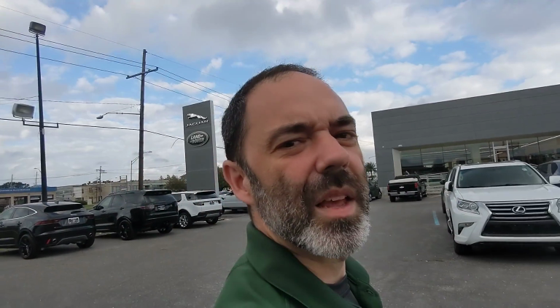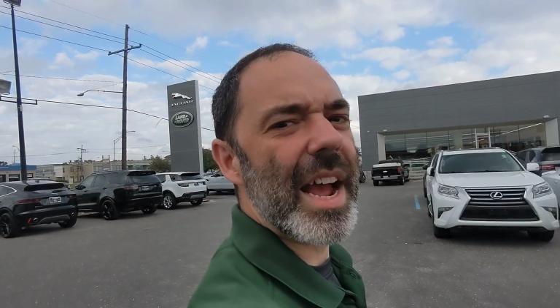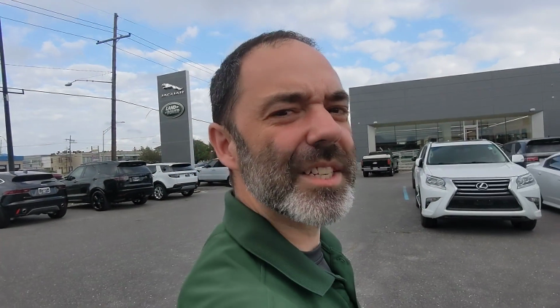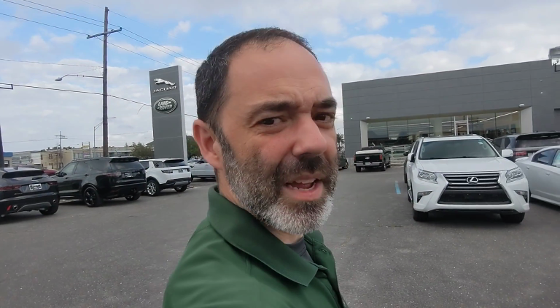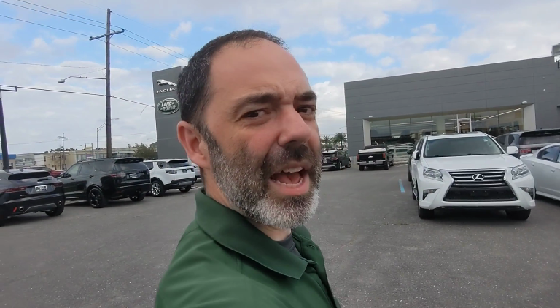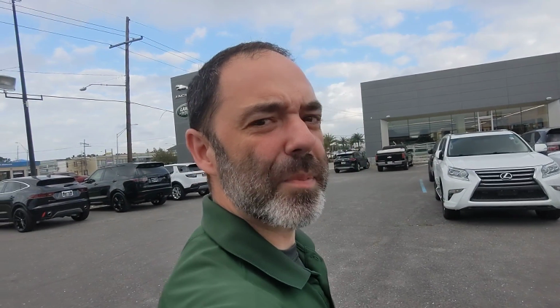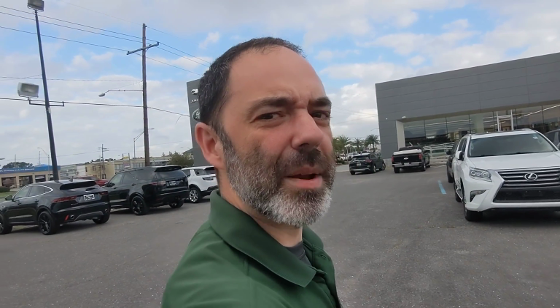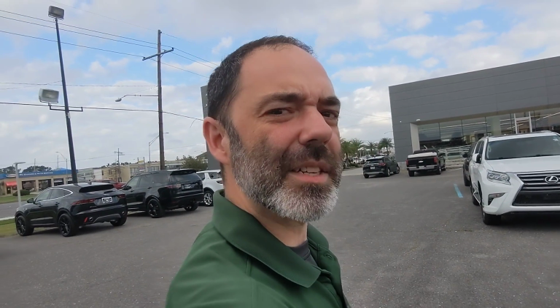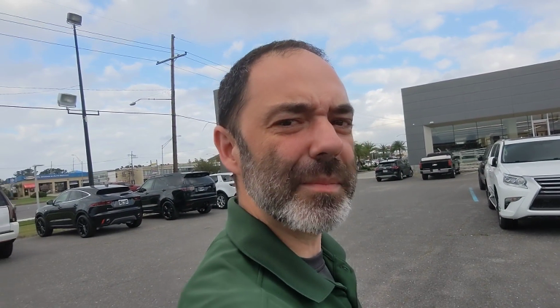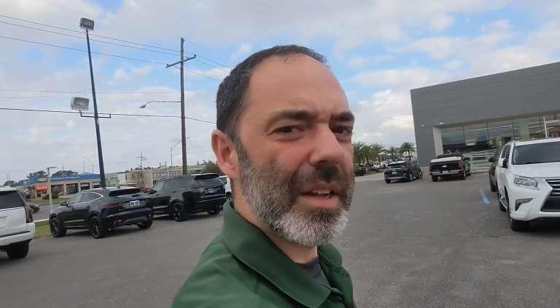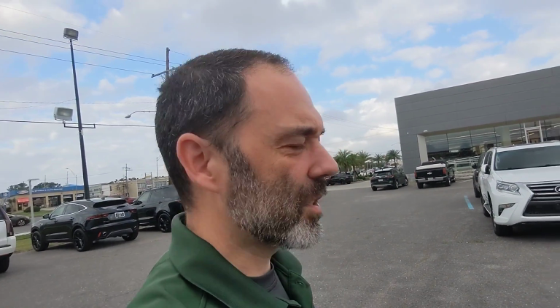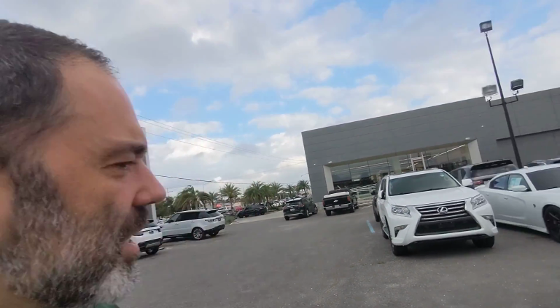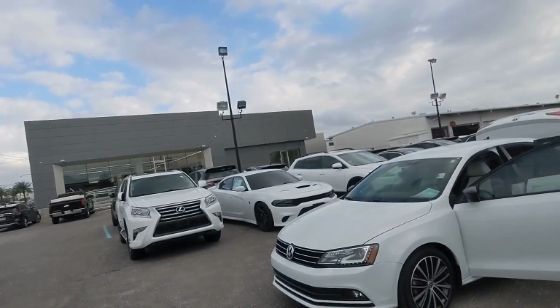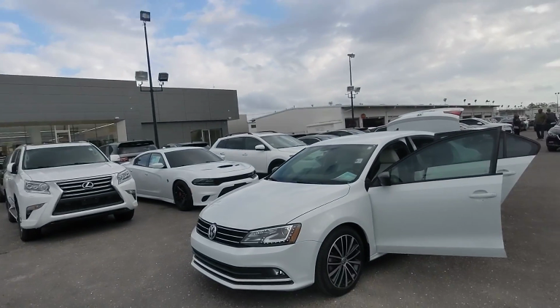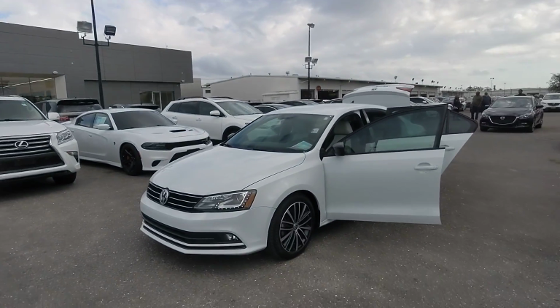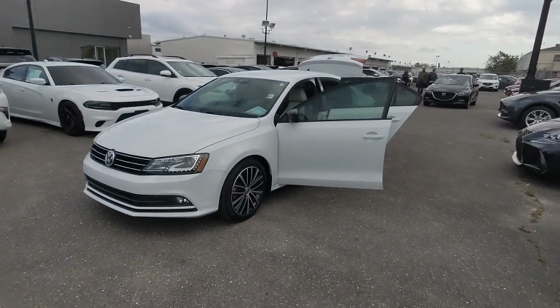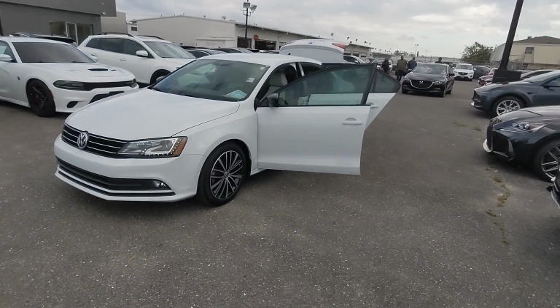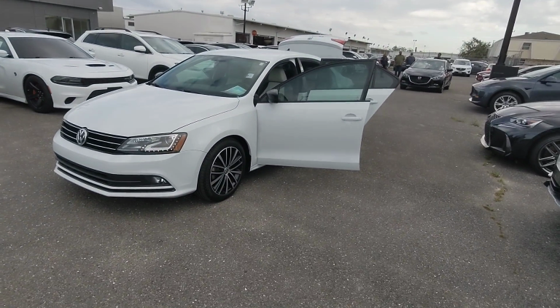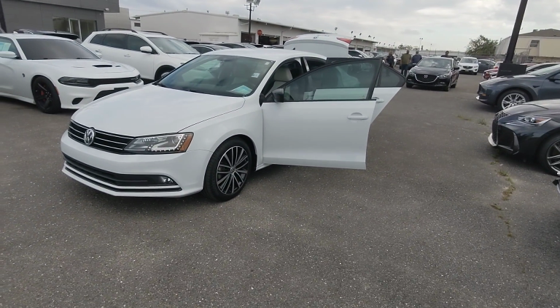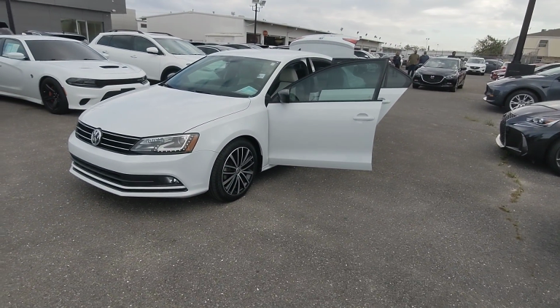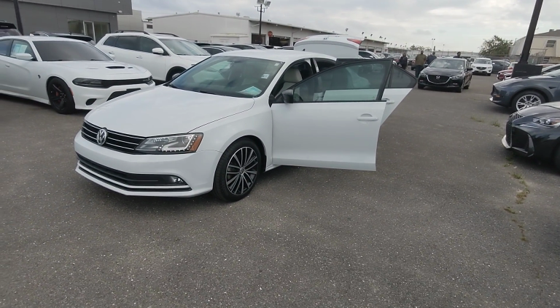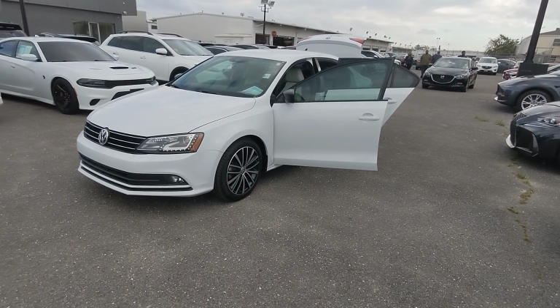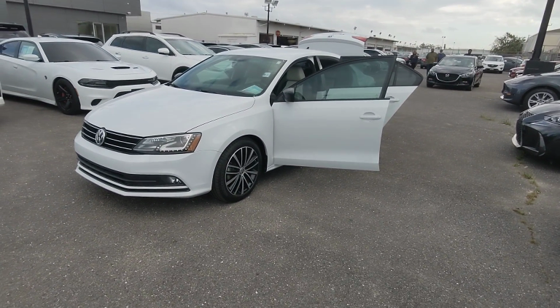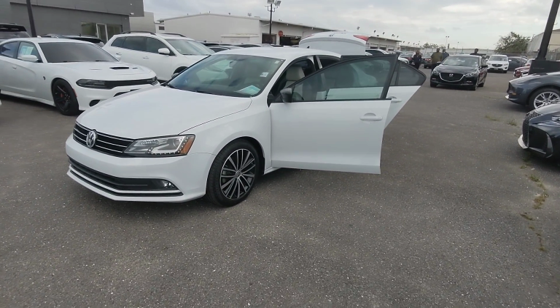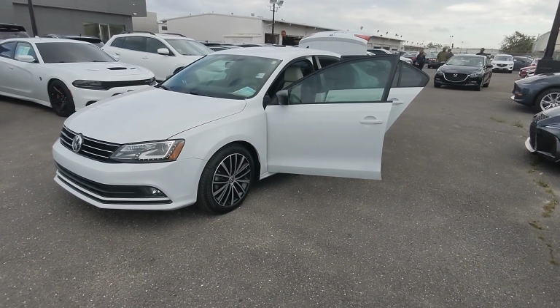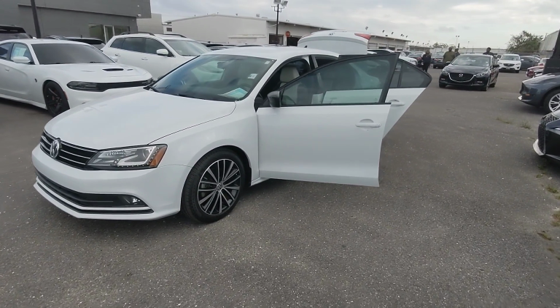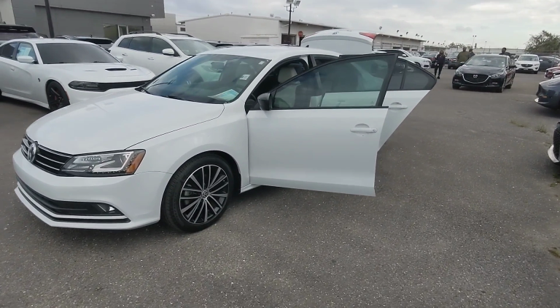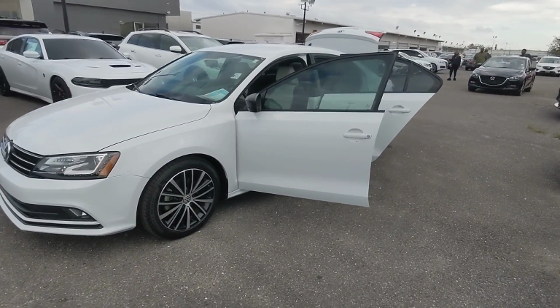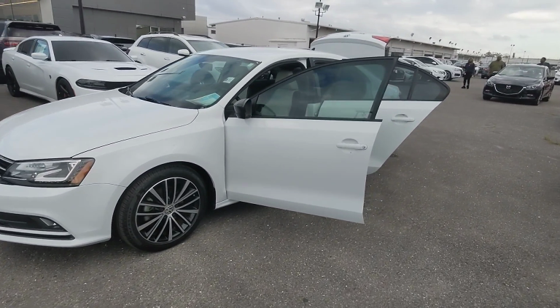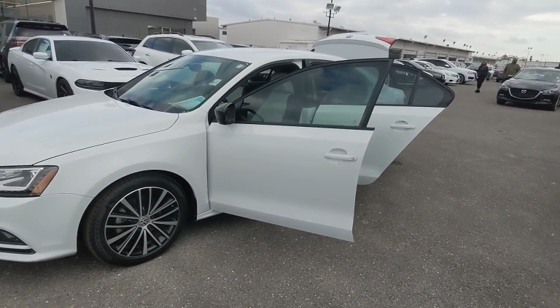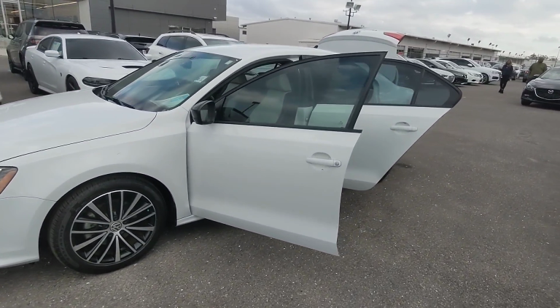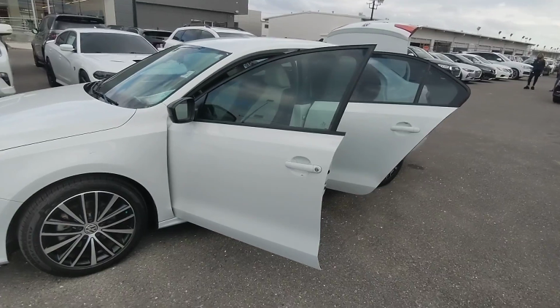Hey guys, Ed with Peretti Mazda. Today I have a 2016 Volkswagen Jetta. This one has around 78,000 miles on it.